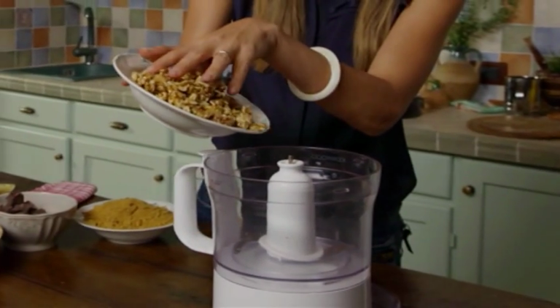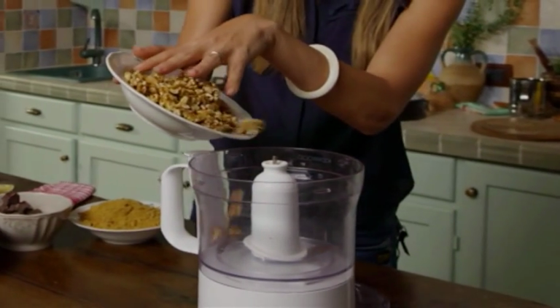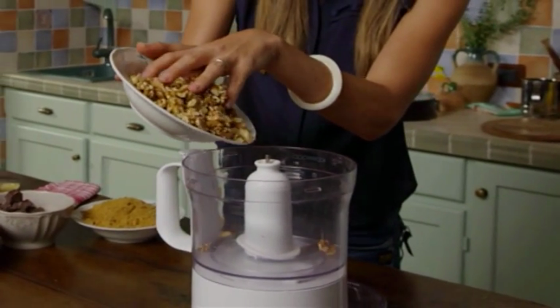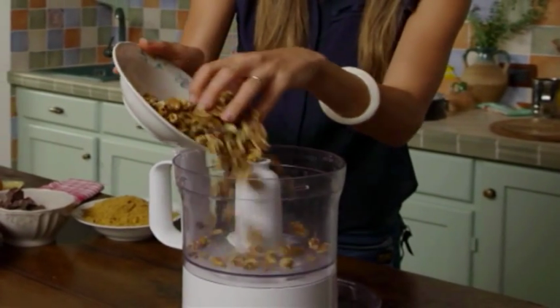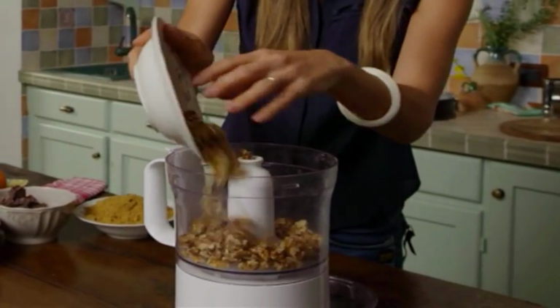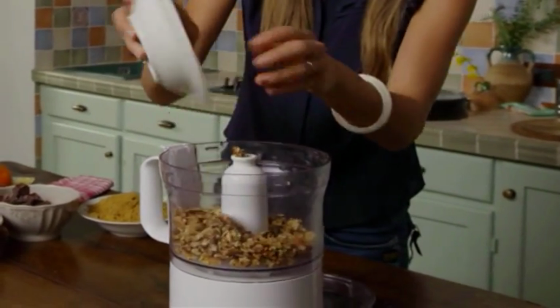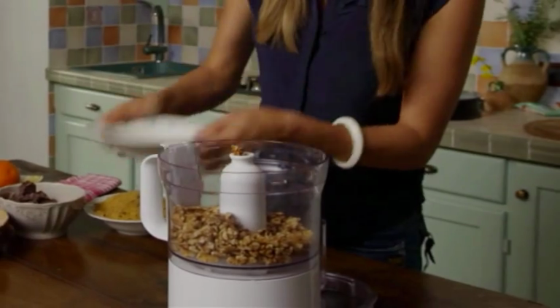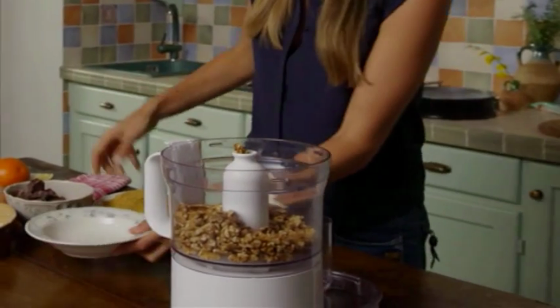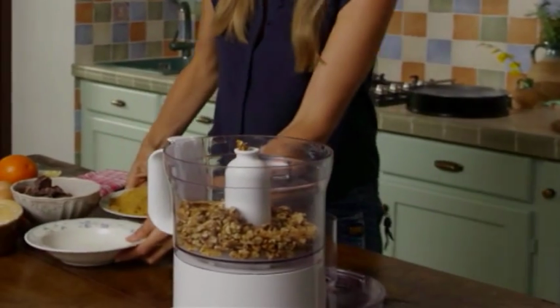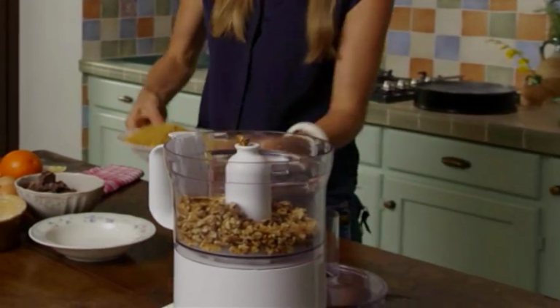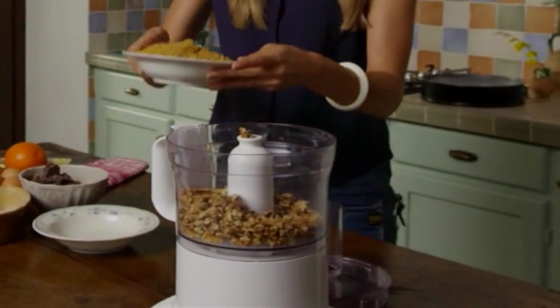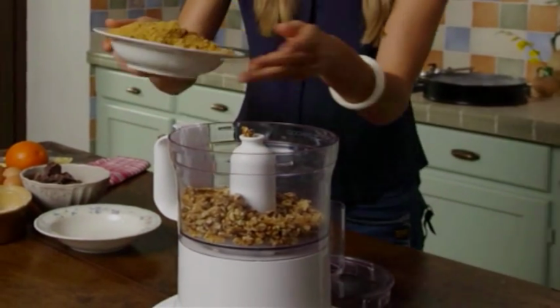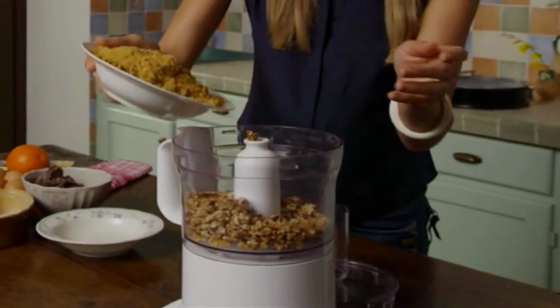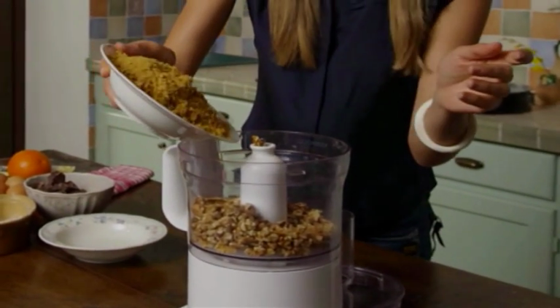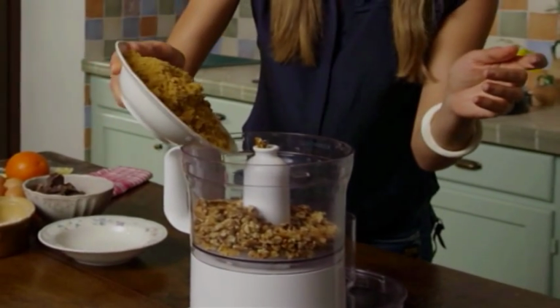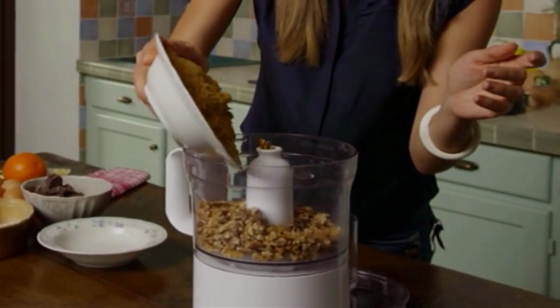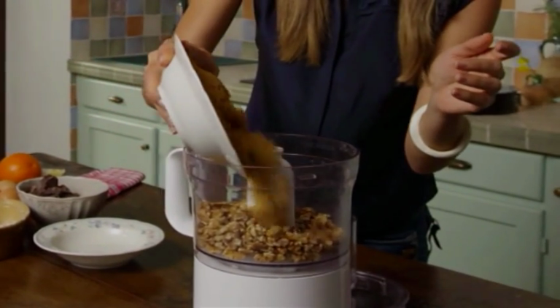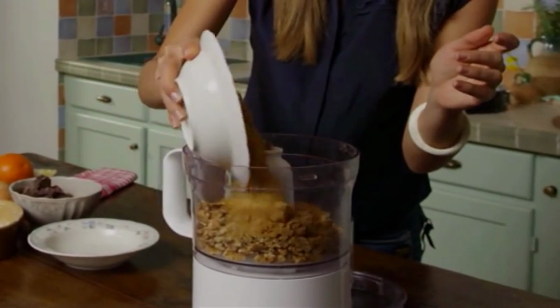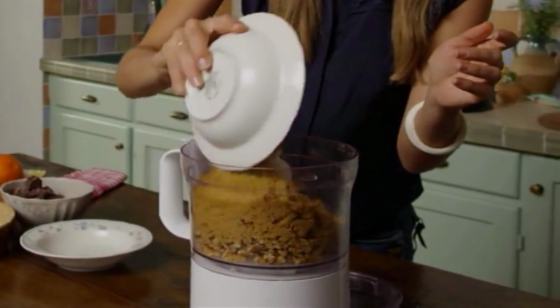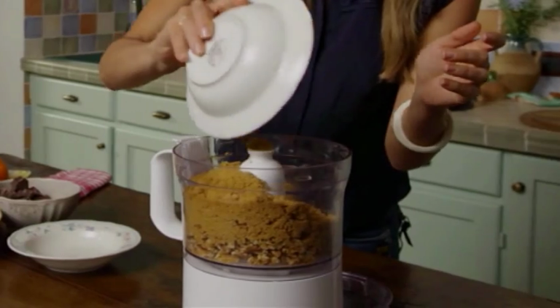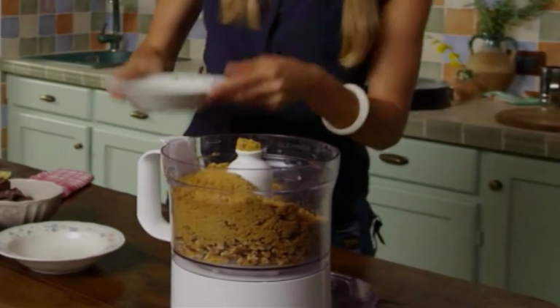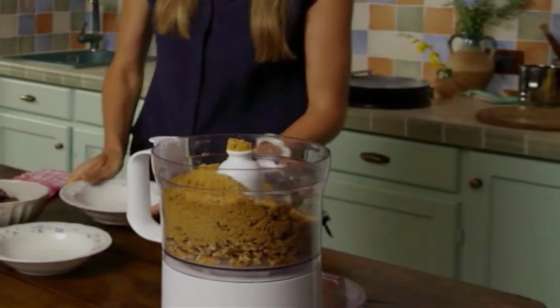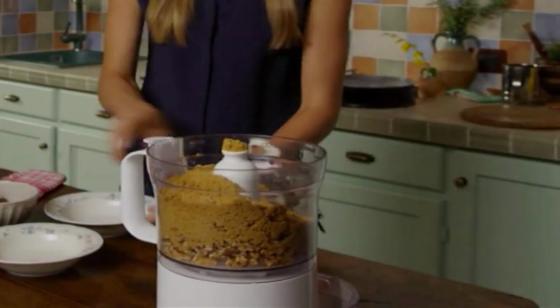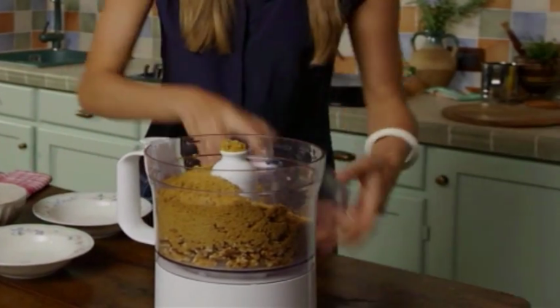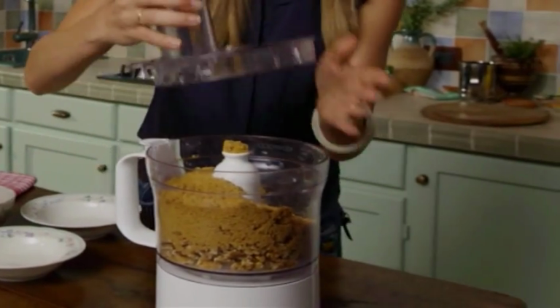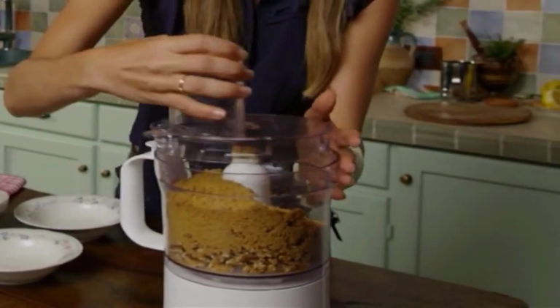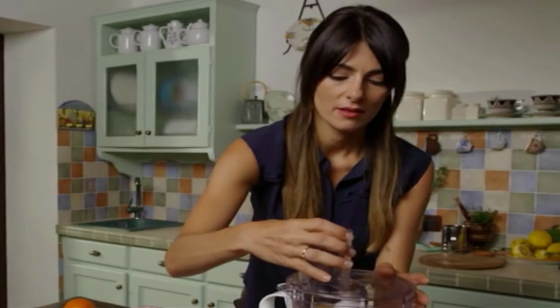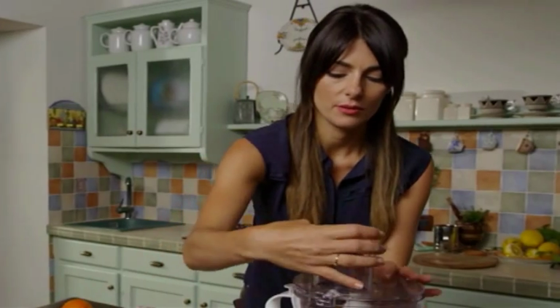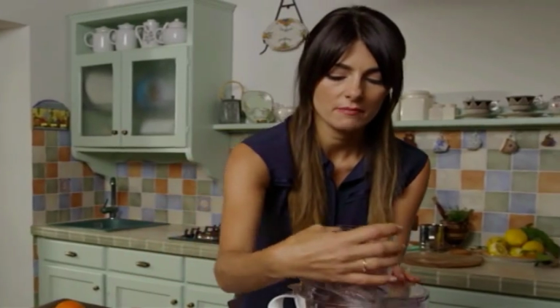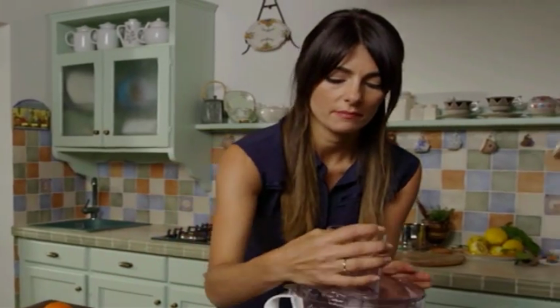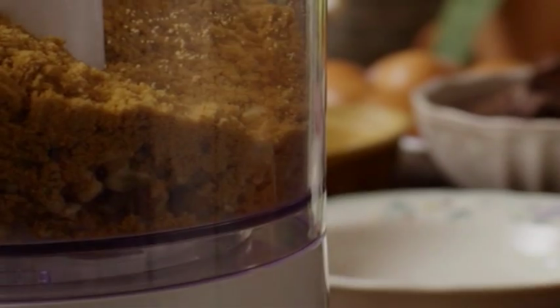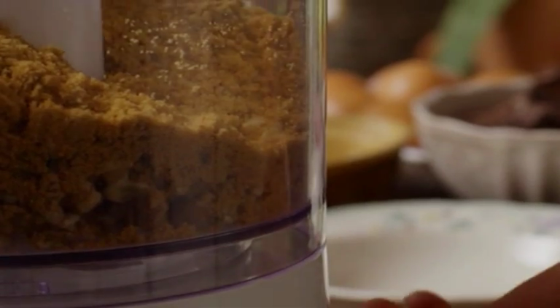Walnuts go in first with brown sugar — a fair bit. Pulse them together a few times.